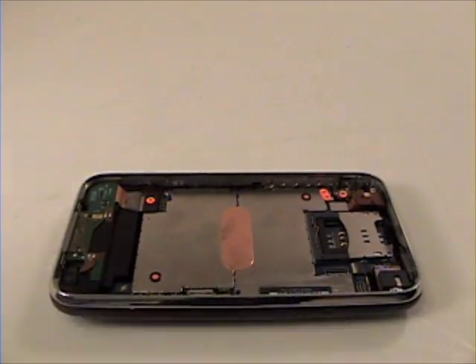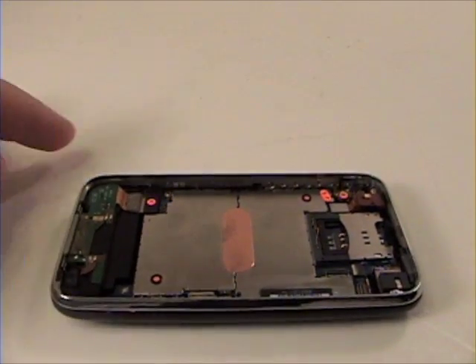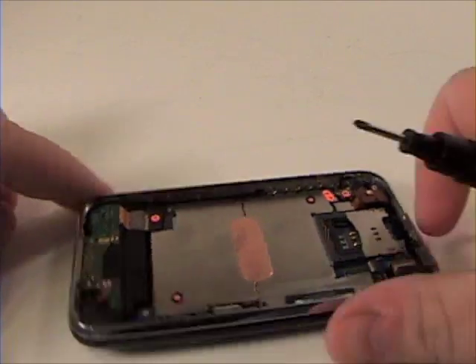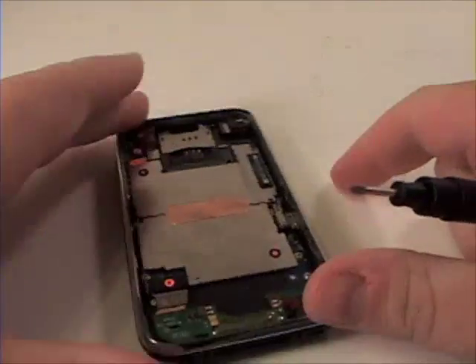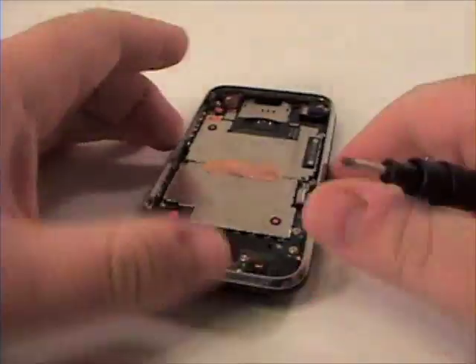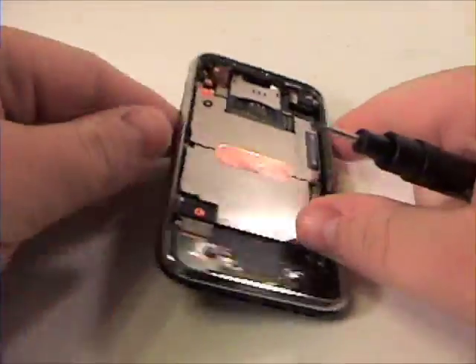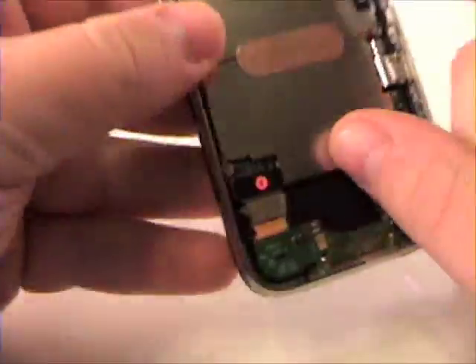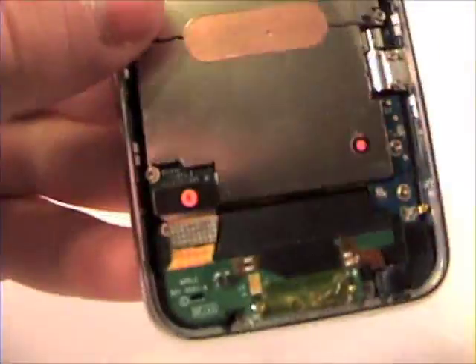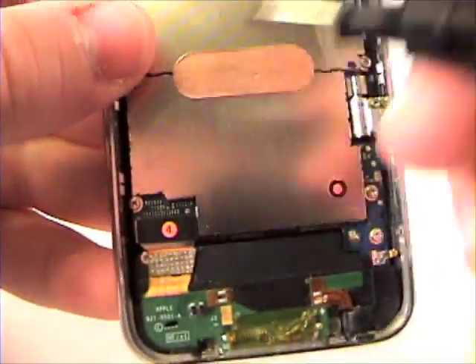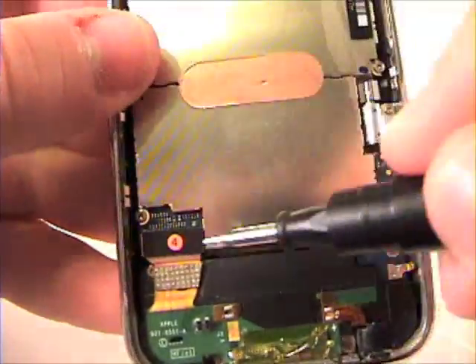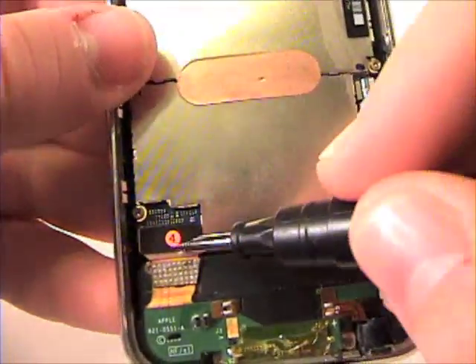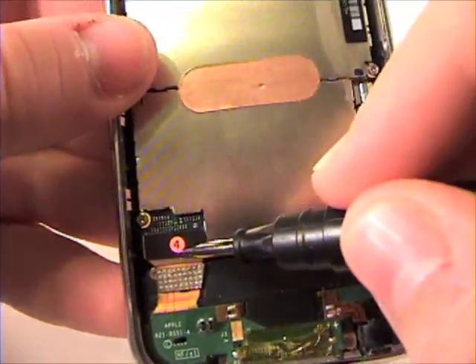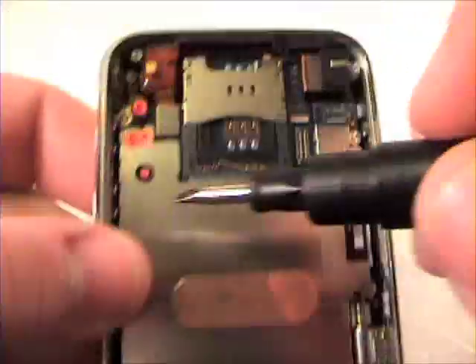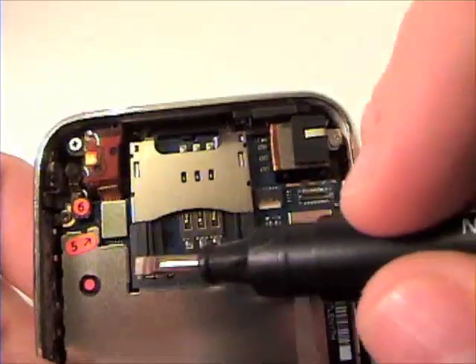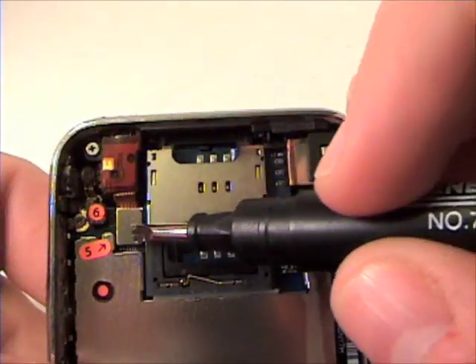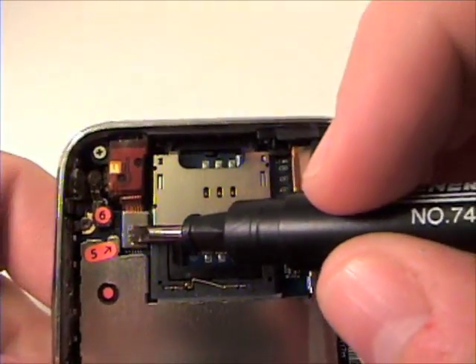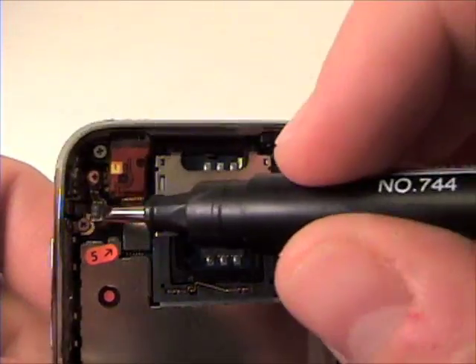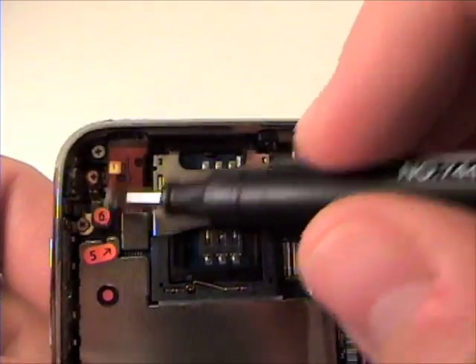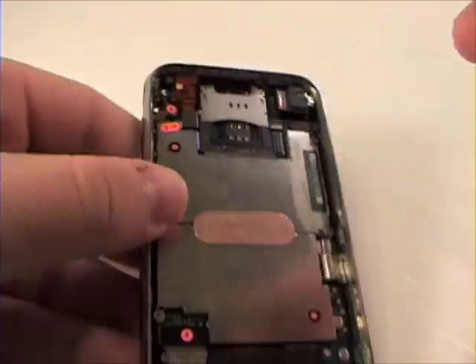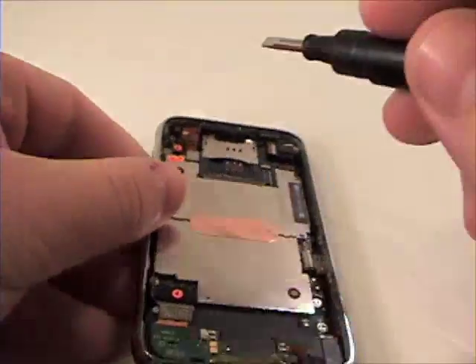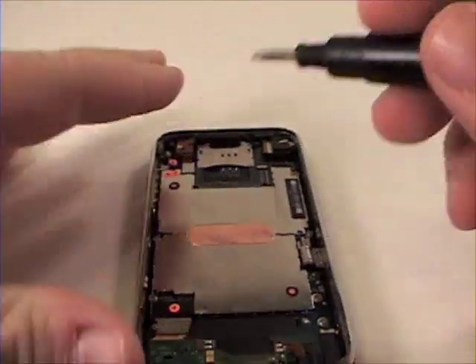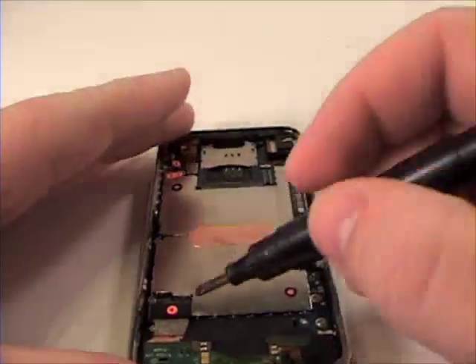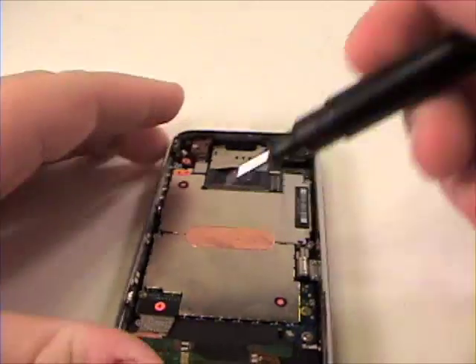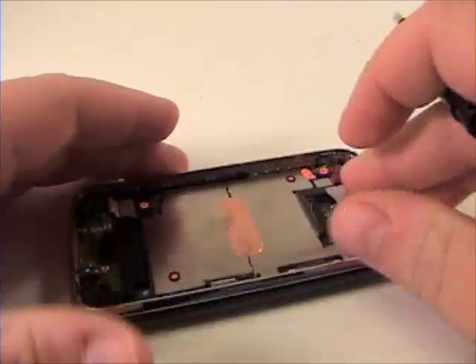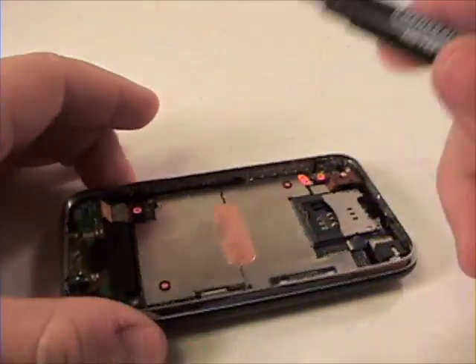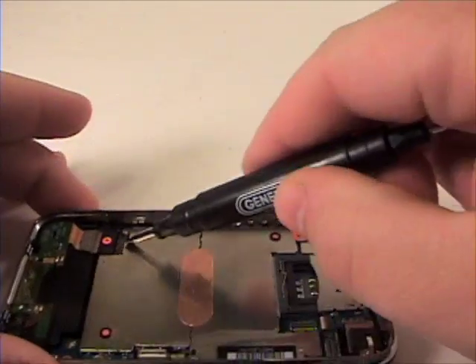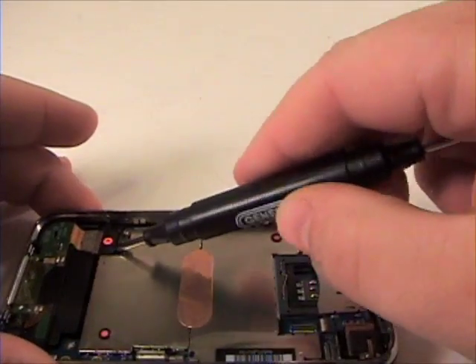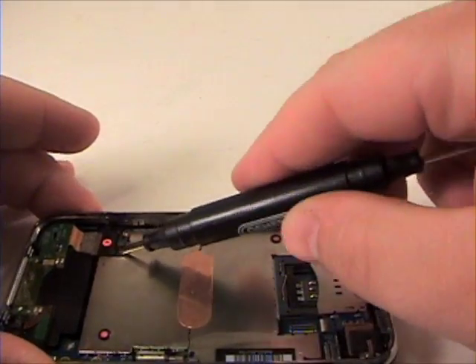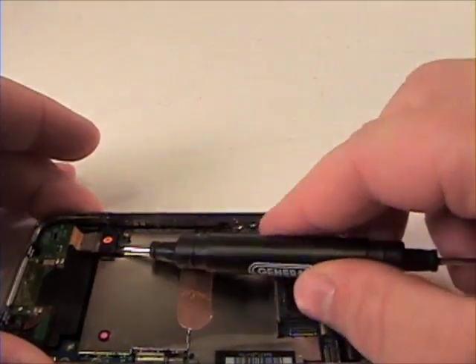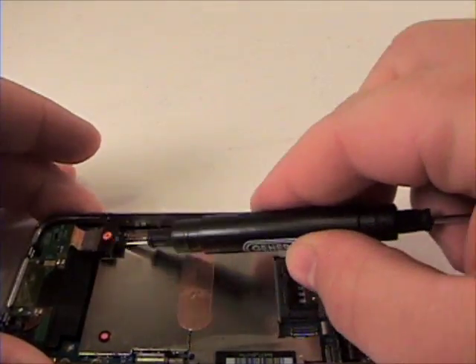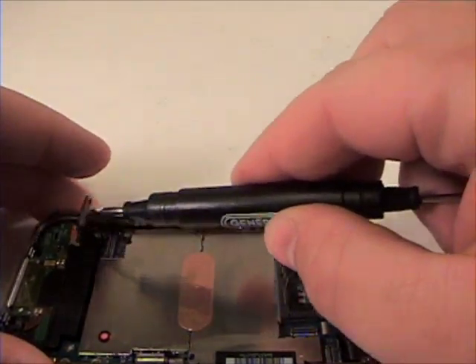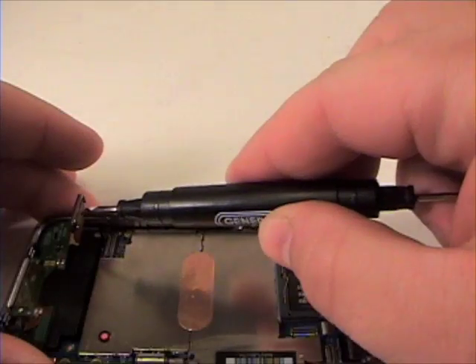Now, to remove the logic board, you will need to remove cables 4, 5 and 6 in this order. These are snap-on cables, so you should very gently lift up and they will come undone from the logic board.